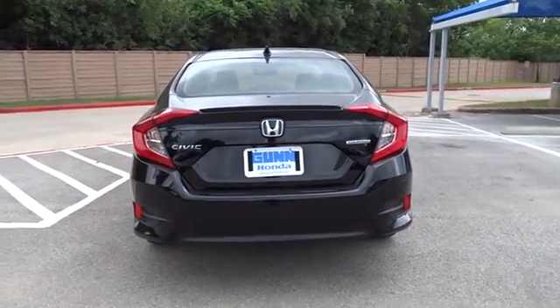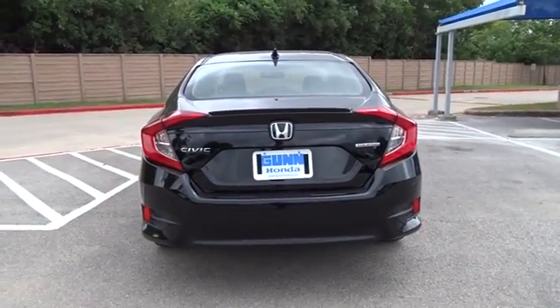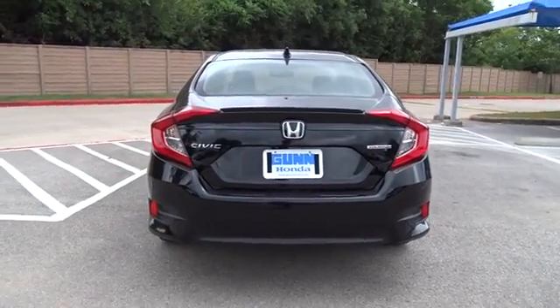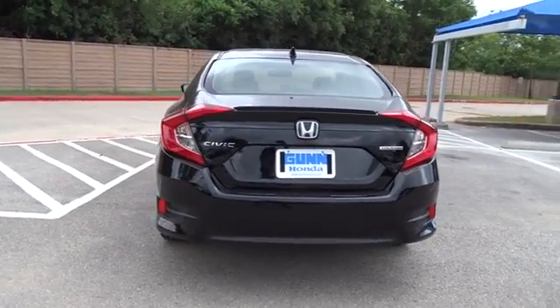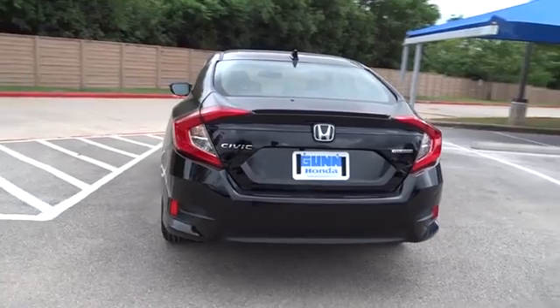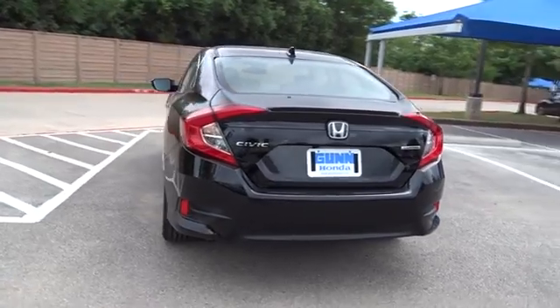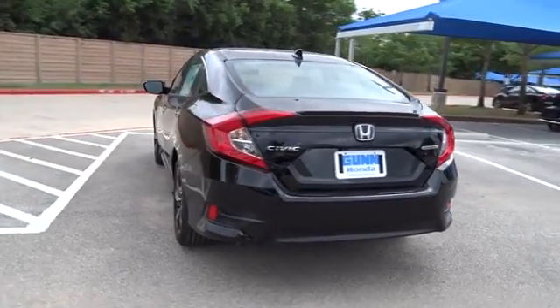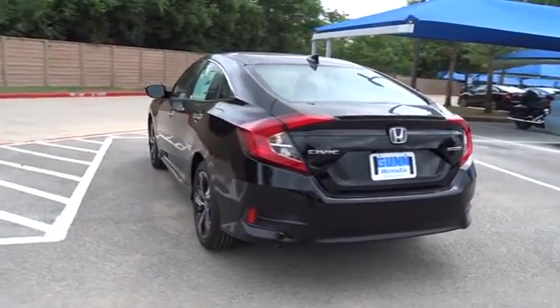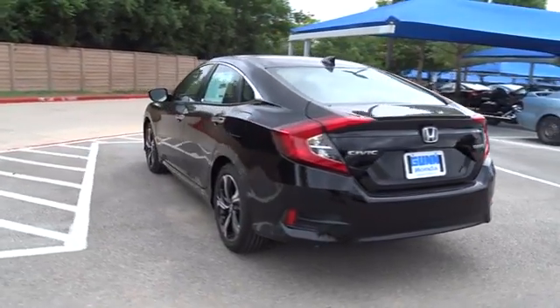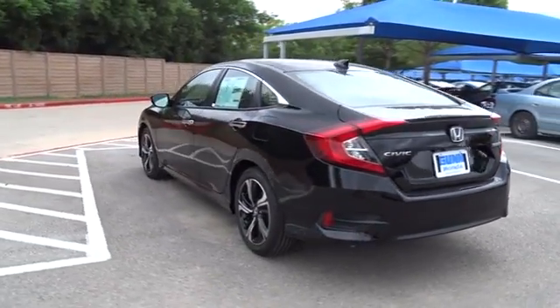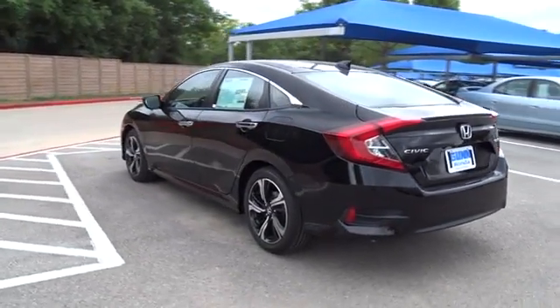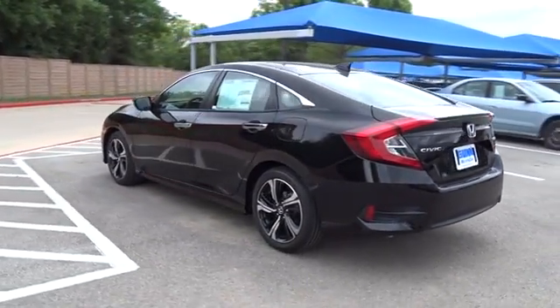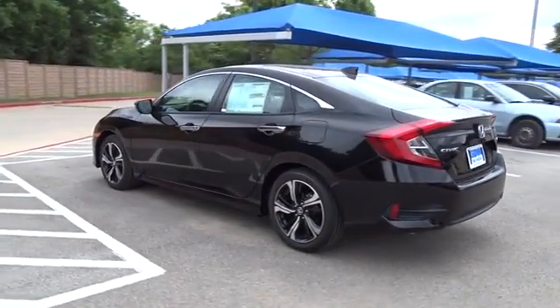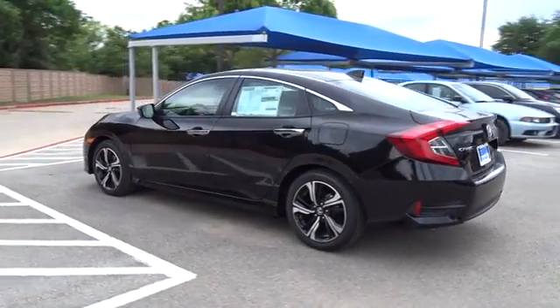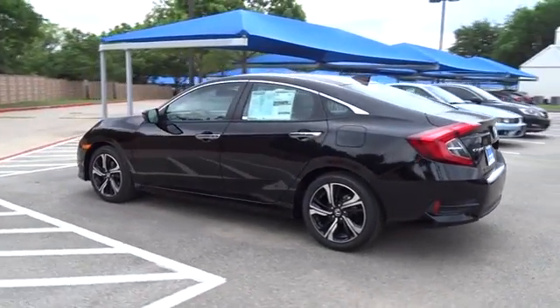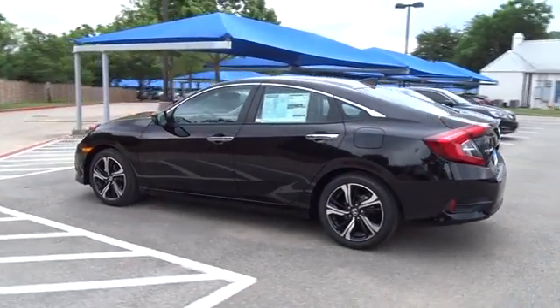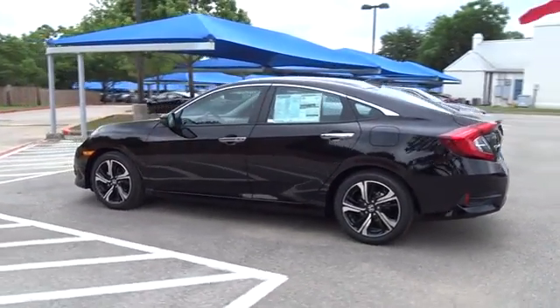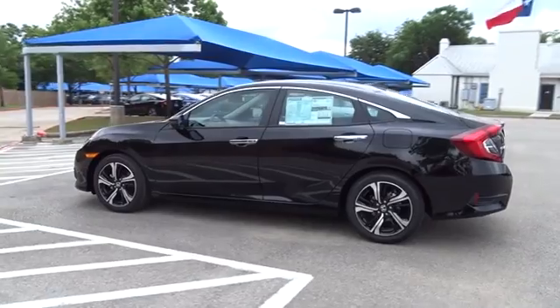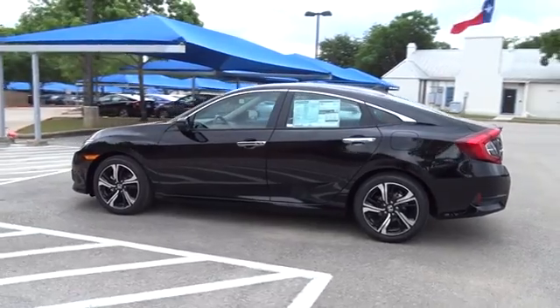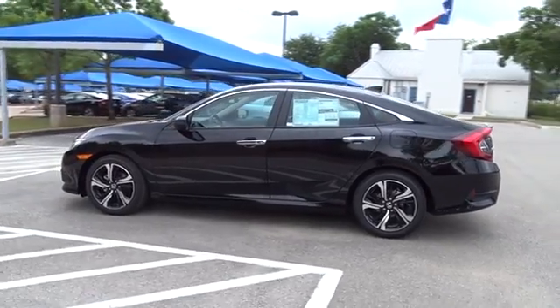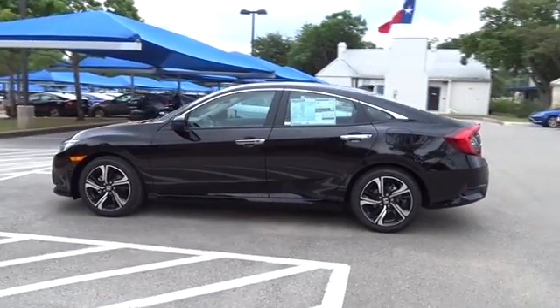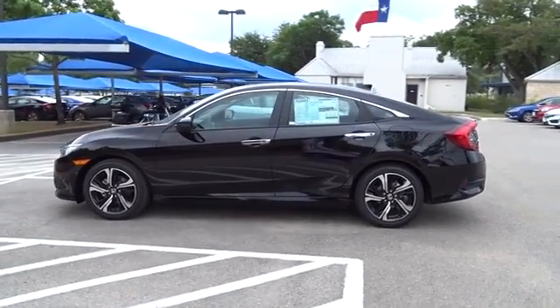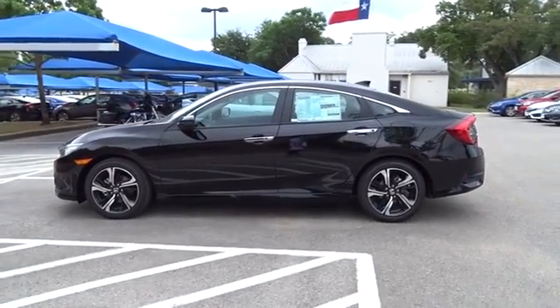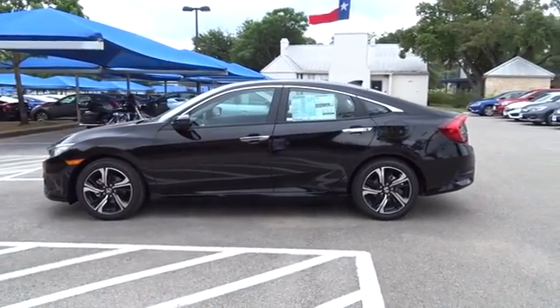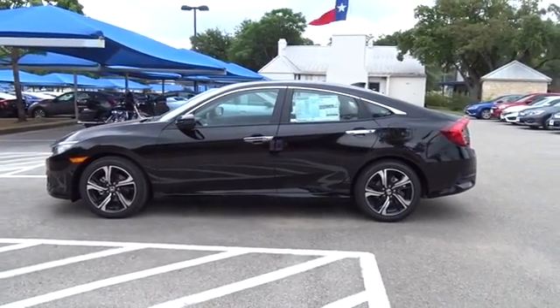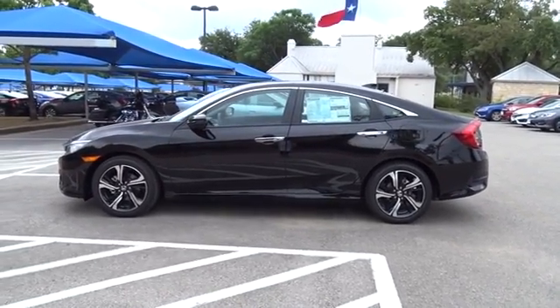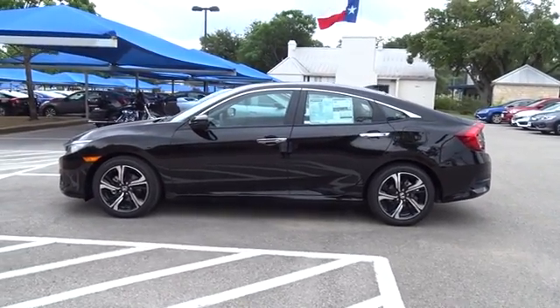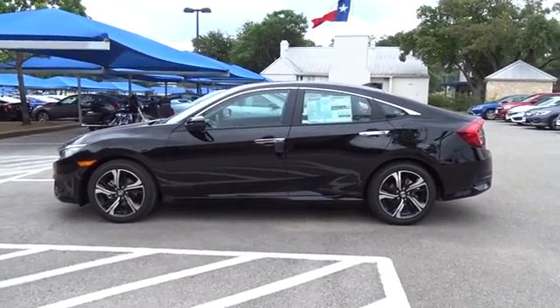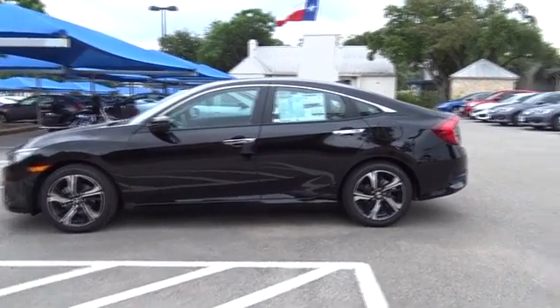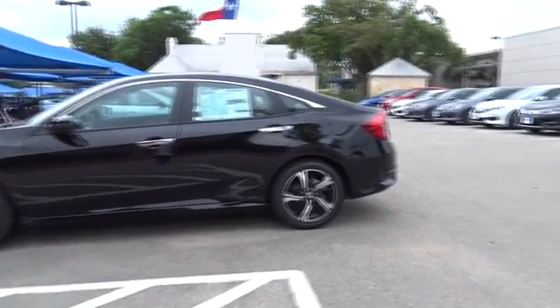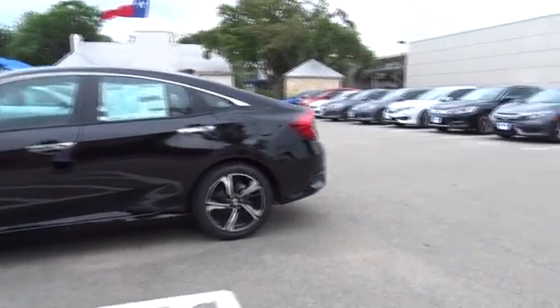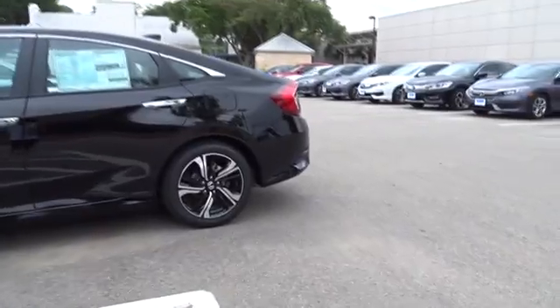Power passenger seat, backup camera, moonroof, leather-wrapped steering wheel, Bluetooth, power steering, adjustable steering wheel, keyless start, cruise control, aluminum wheels, four-wheel disc brakes, floor mats.